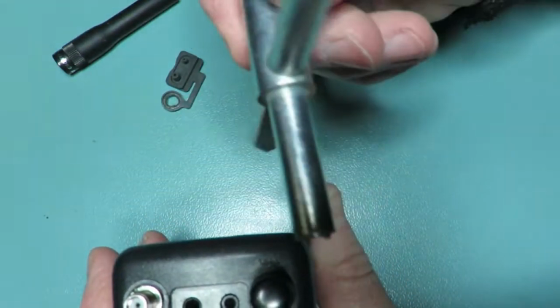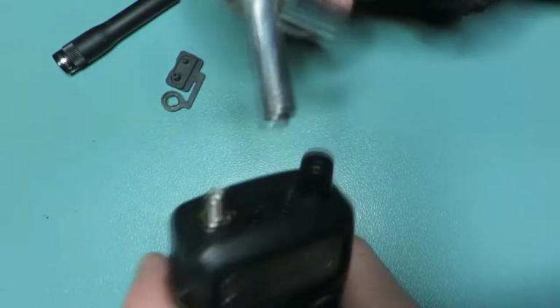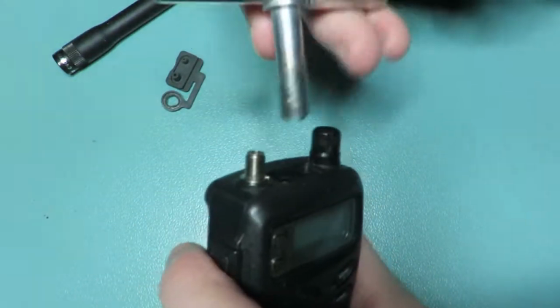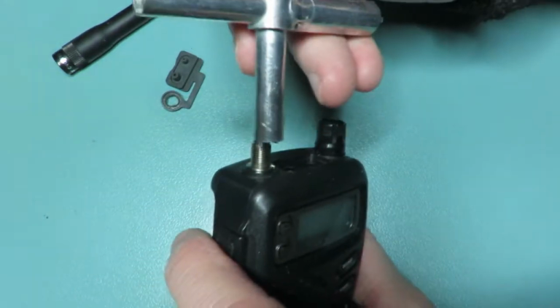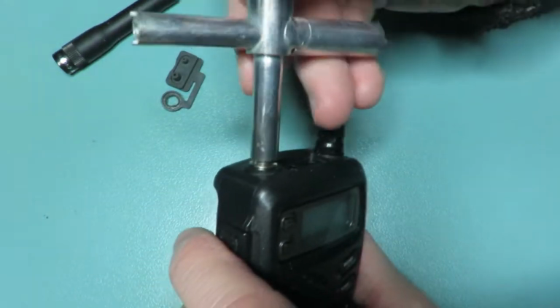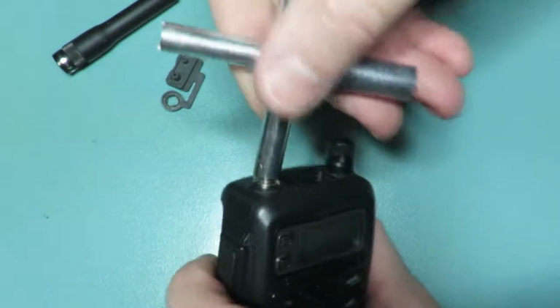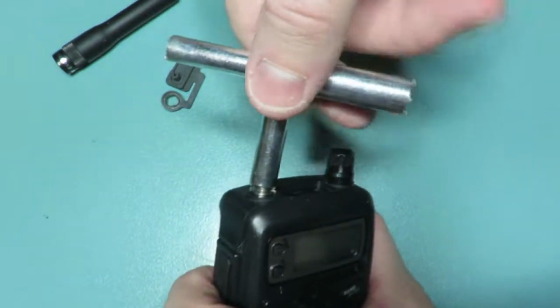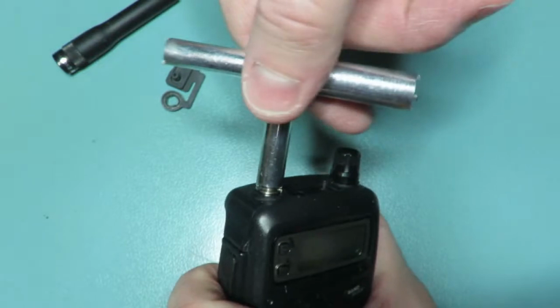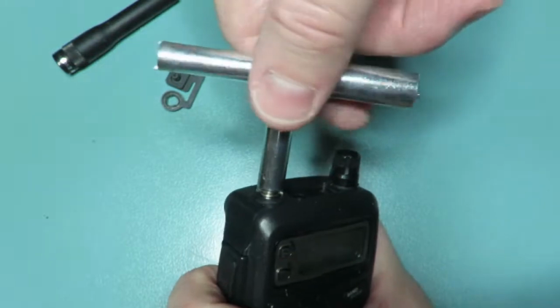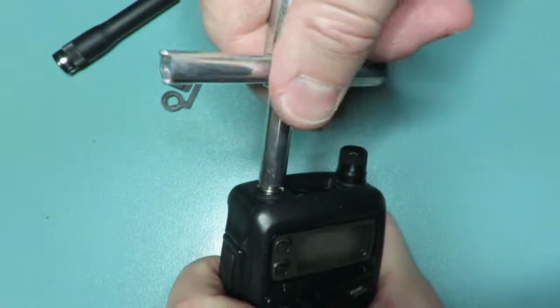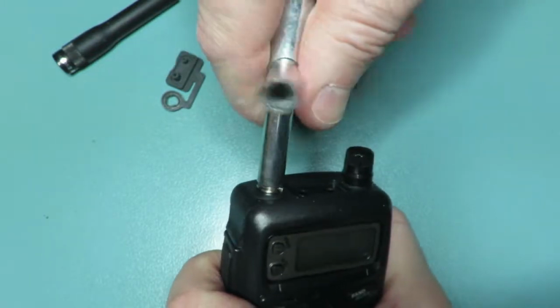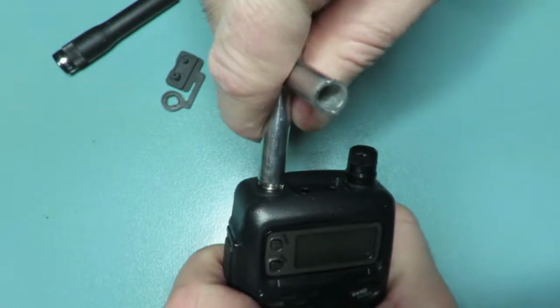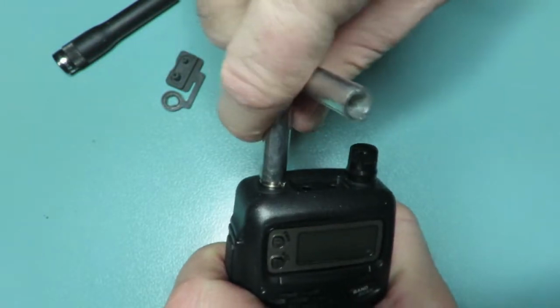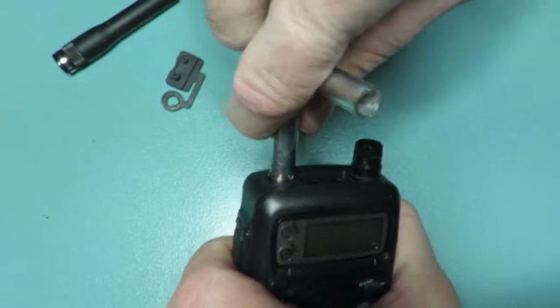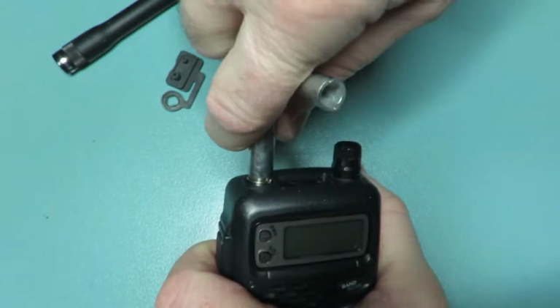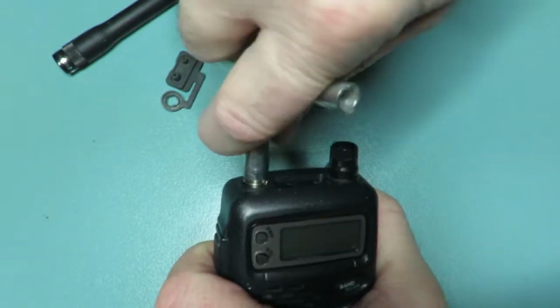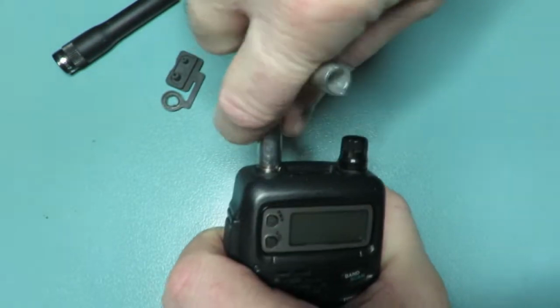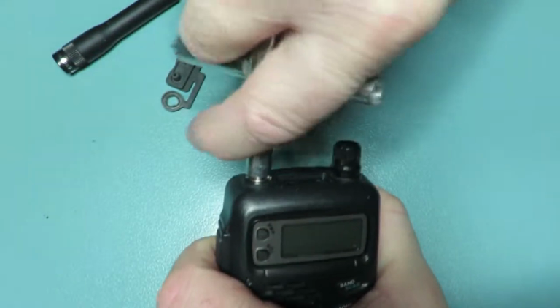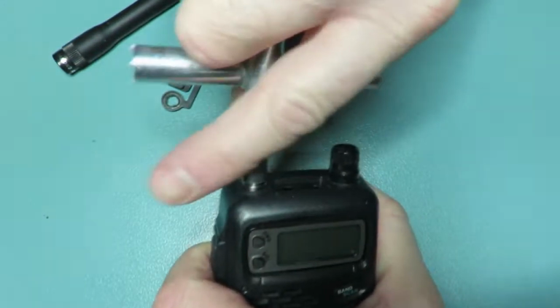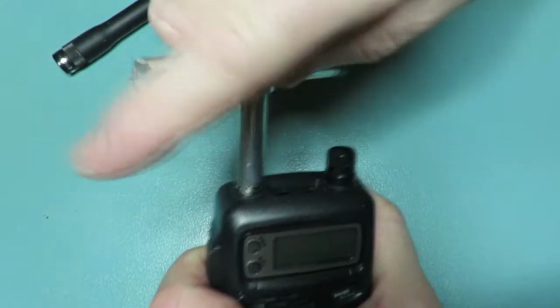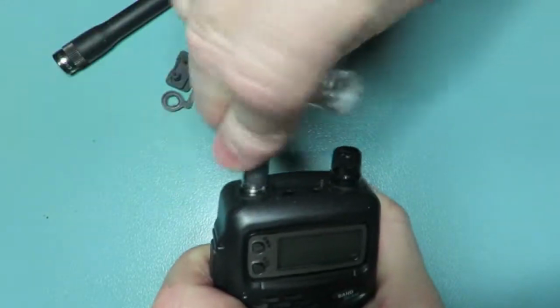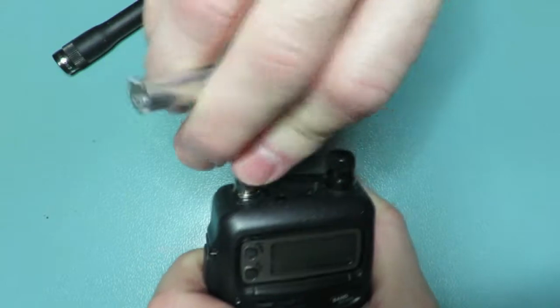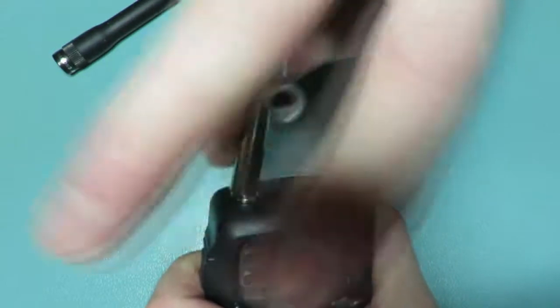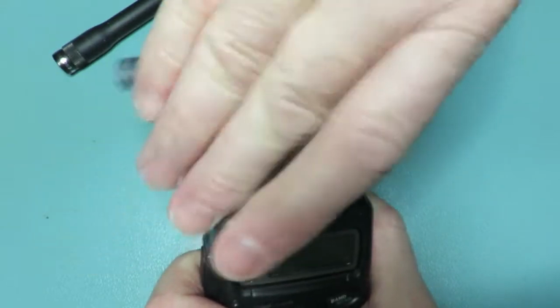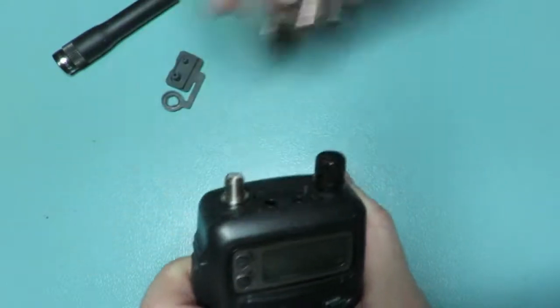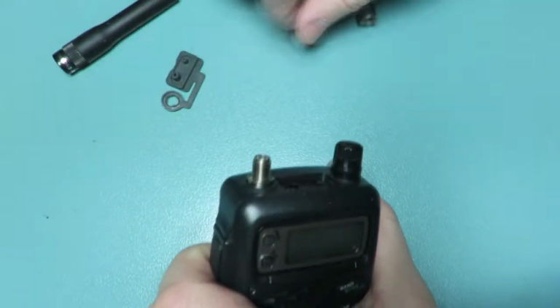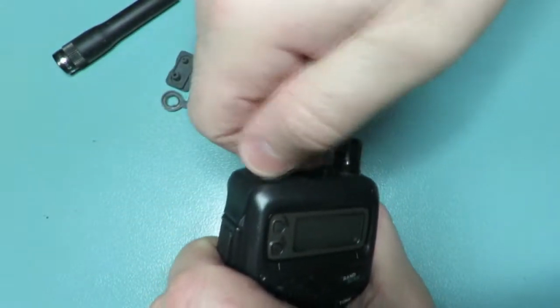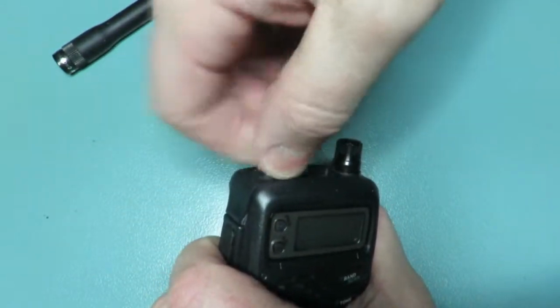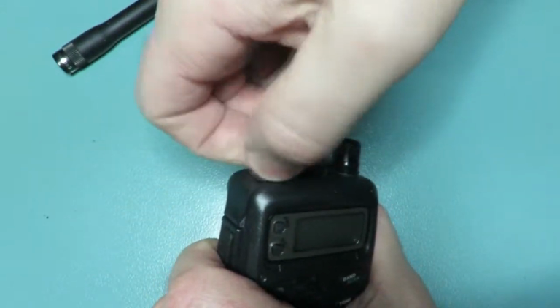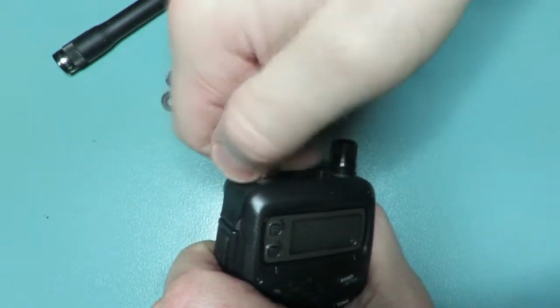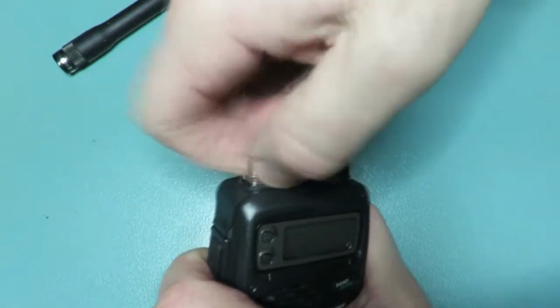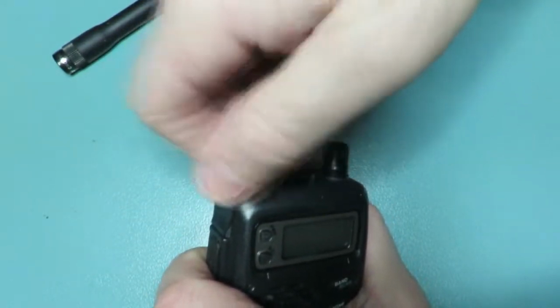There's a special tool you can buy off the internet. This is normally quite easy to undo — occasionally it's sealed. But basically unscrew it and take the nut off.